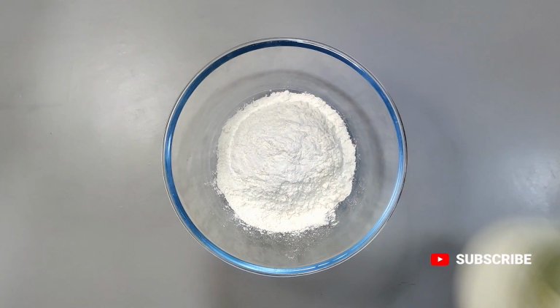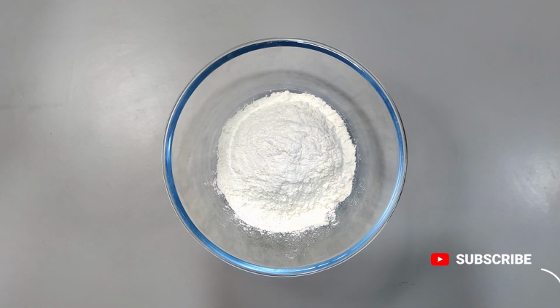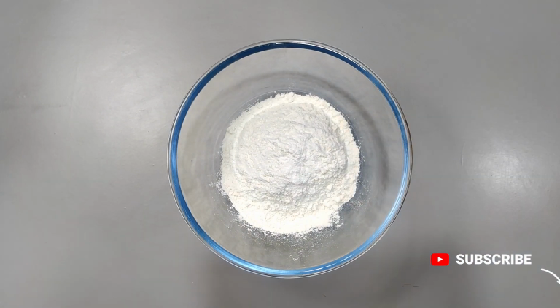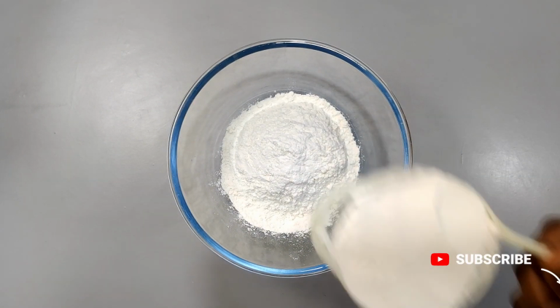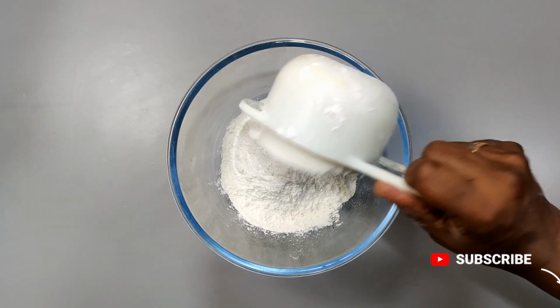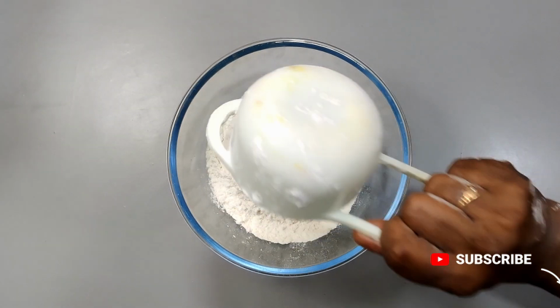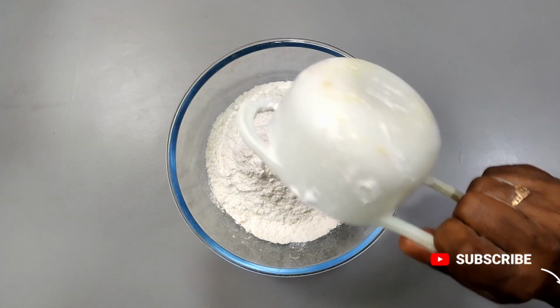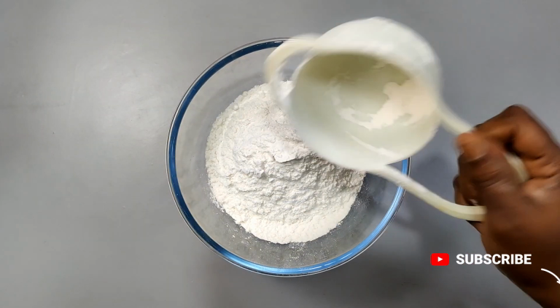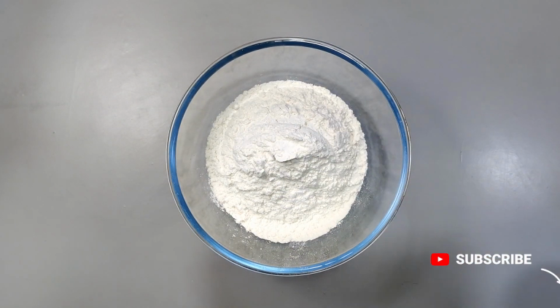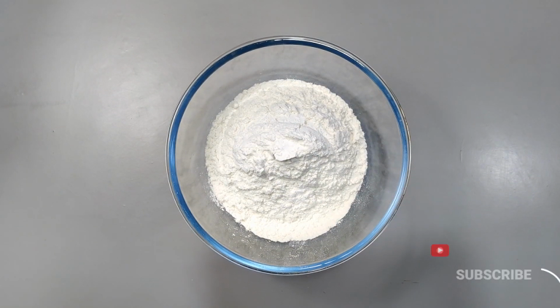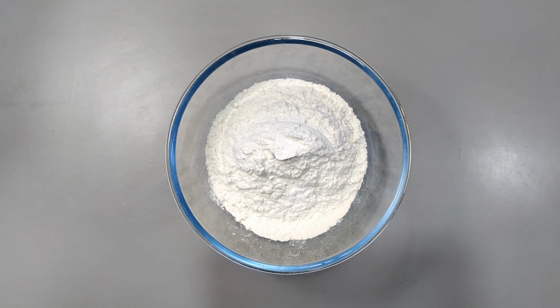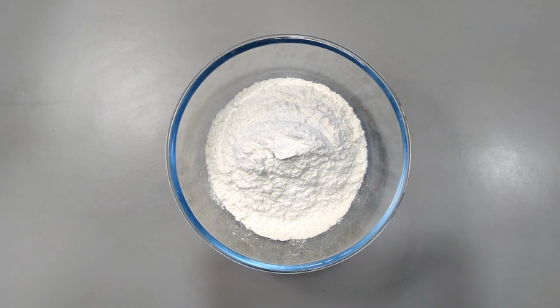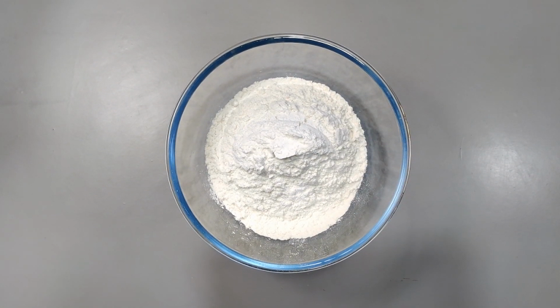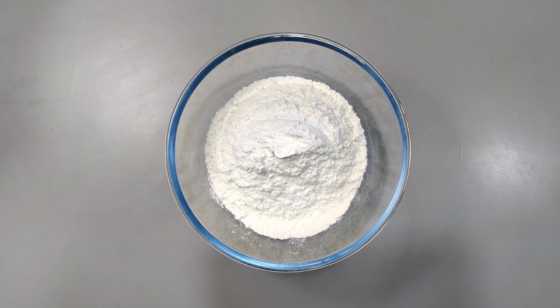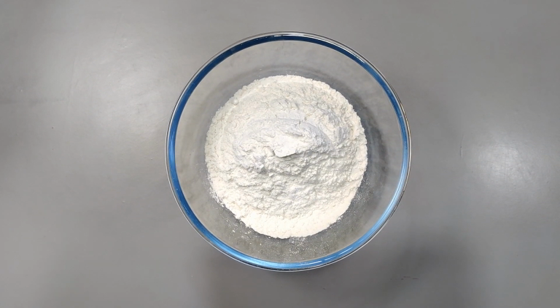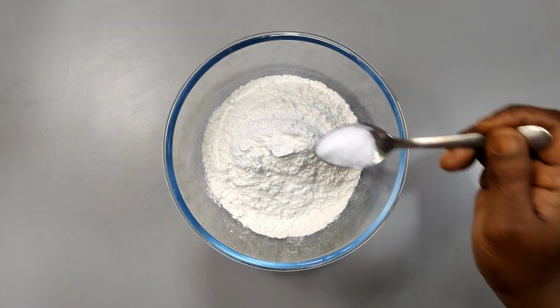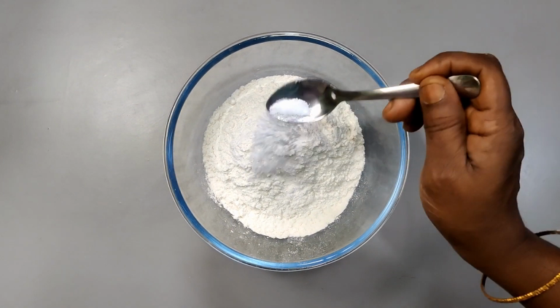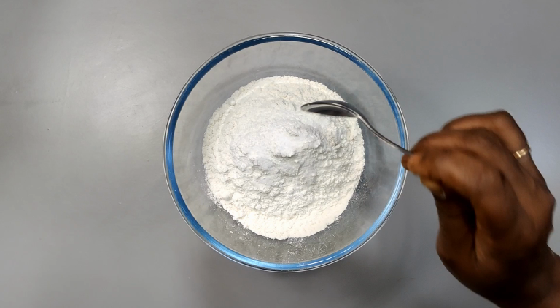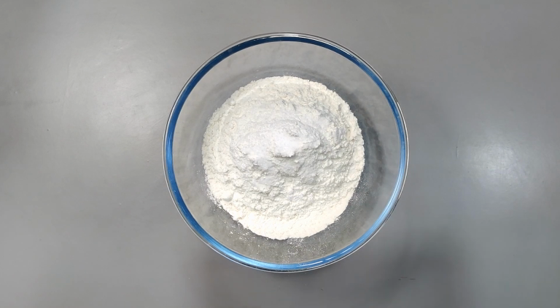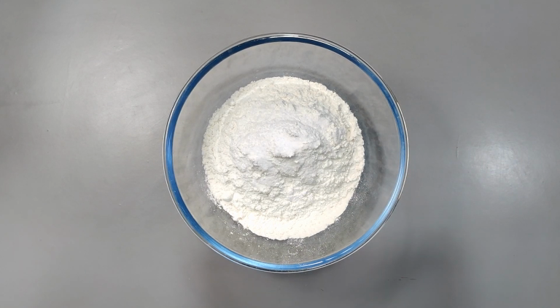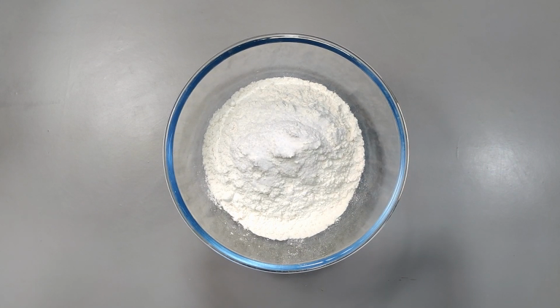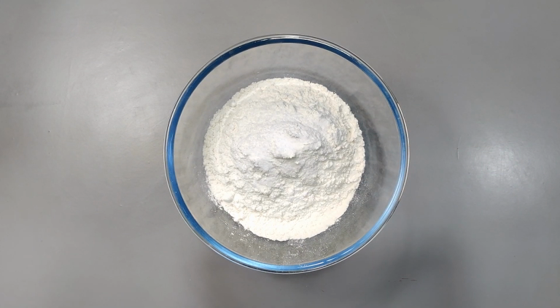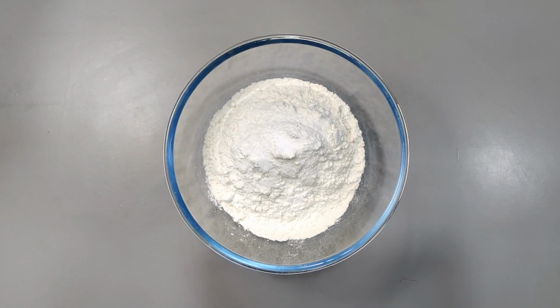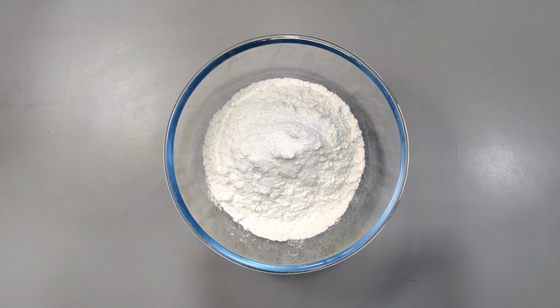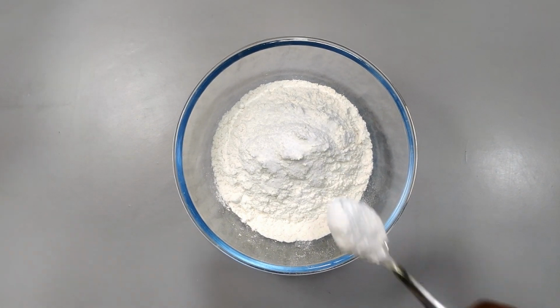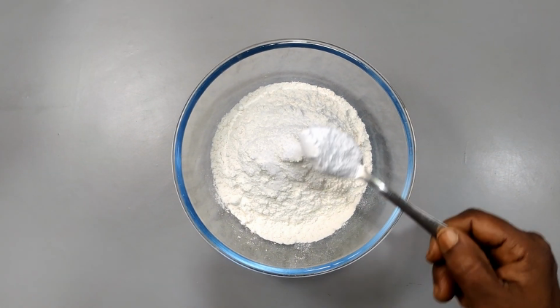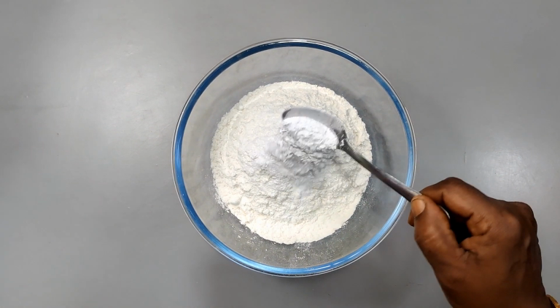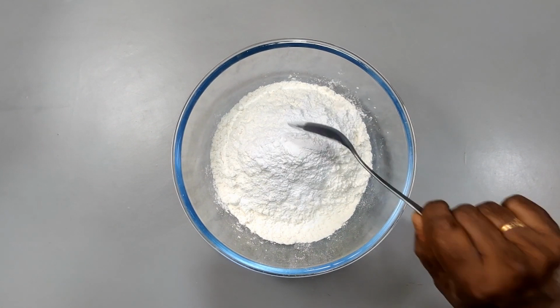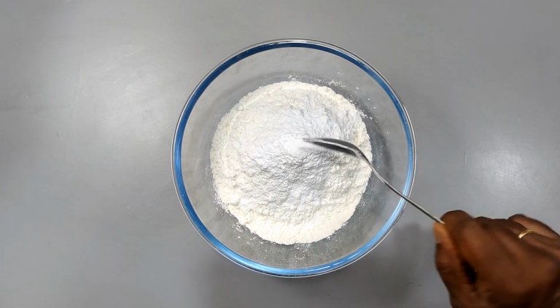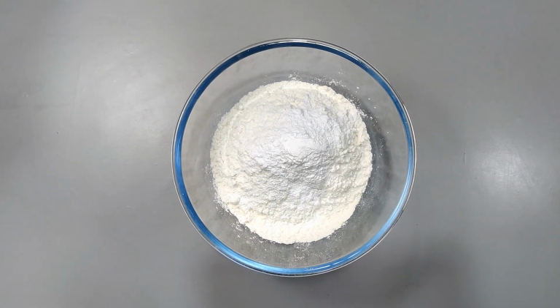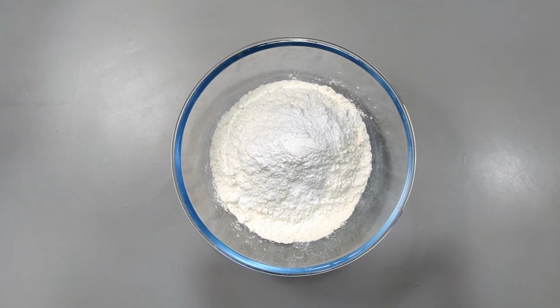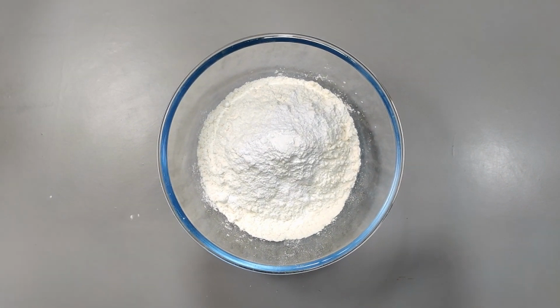We are going to add 250g of Maida — that is 2 cups of Maida. Add salt and 1 spoon of baking powder, then add 2 tablespoons of oil.